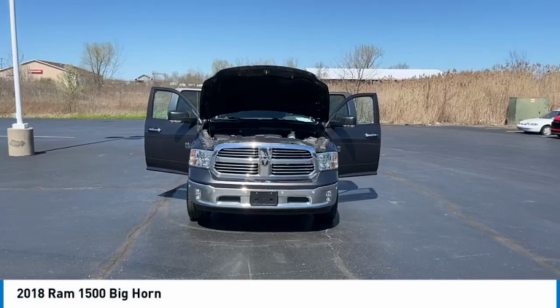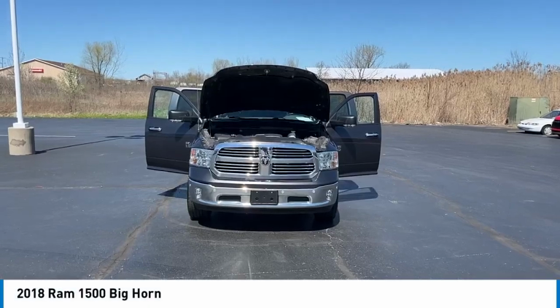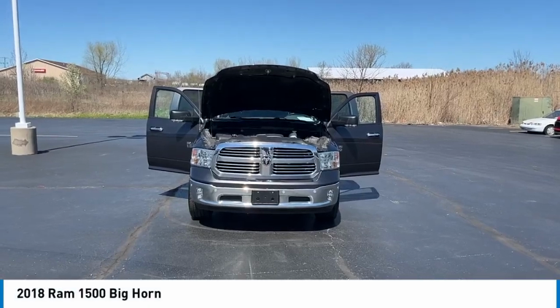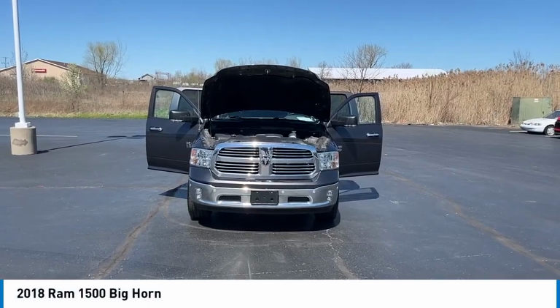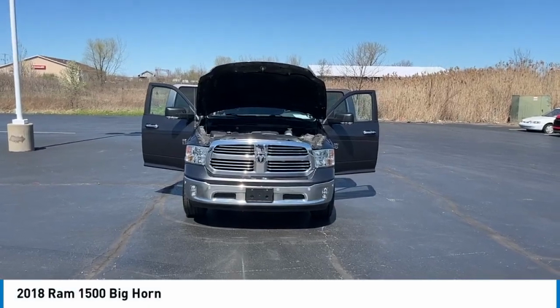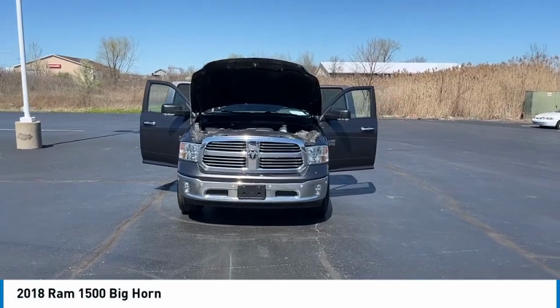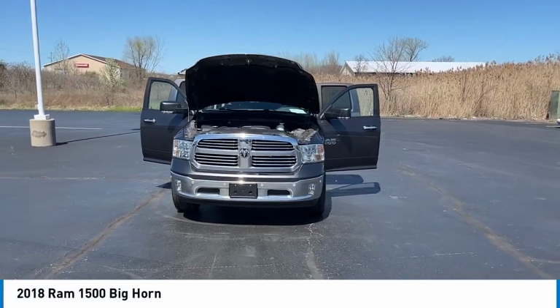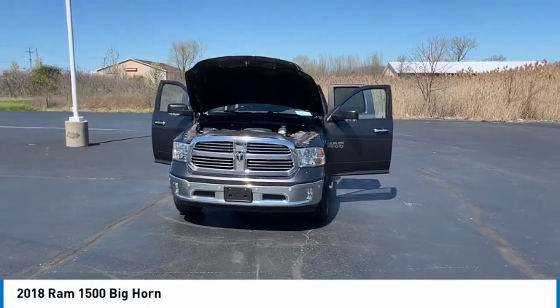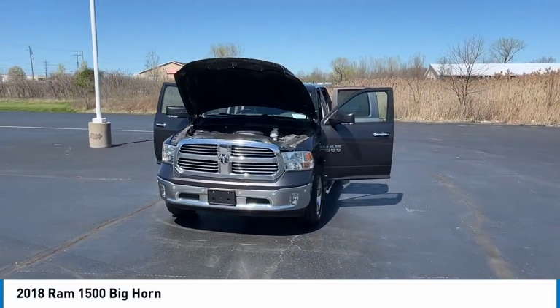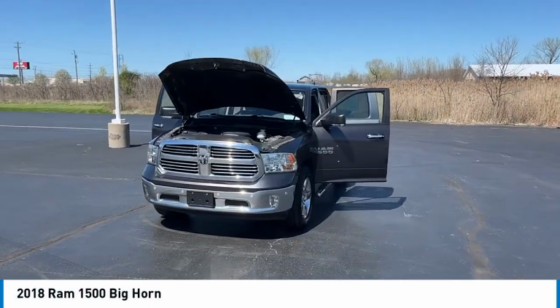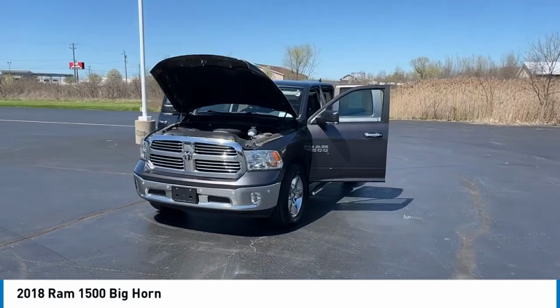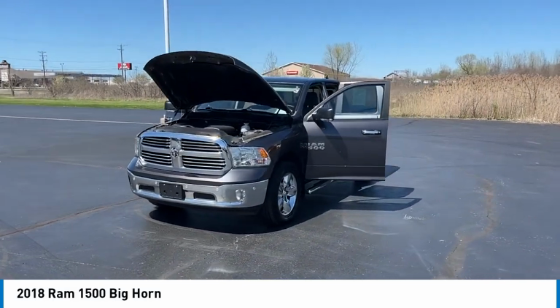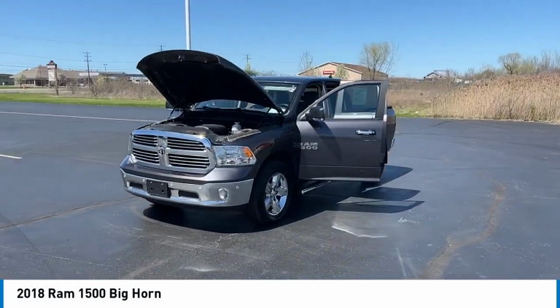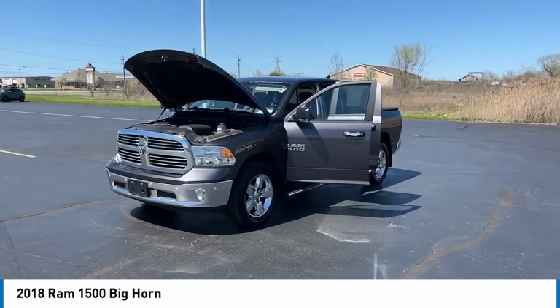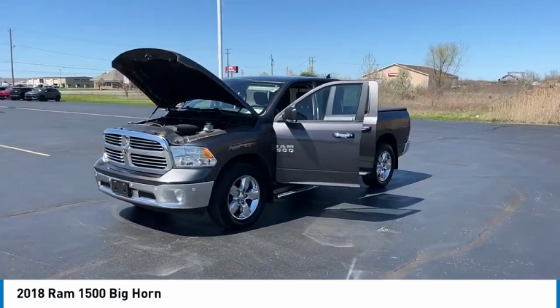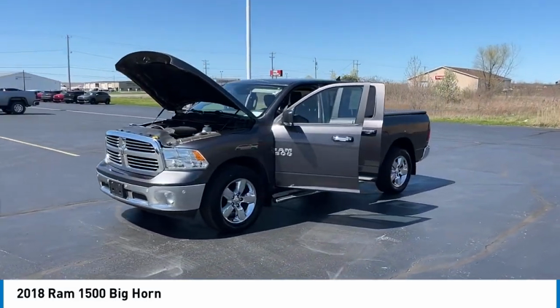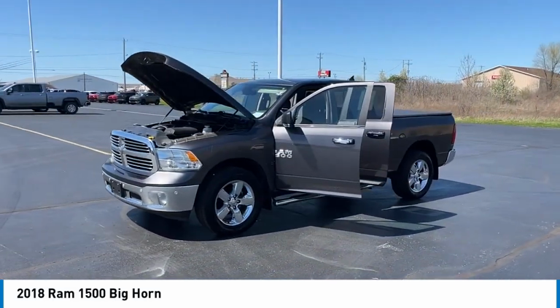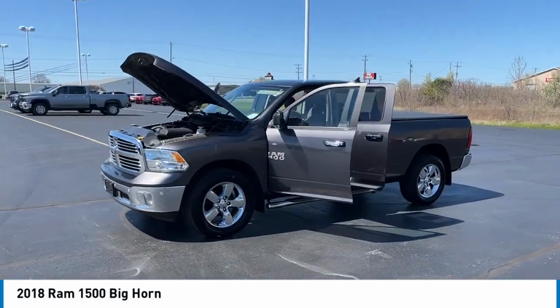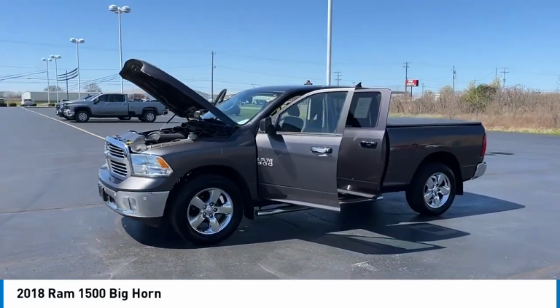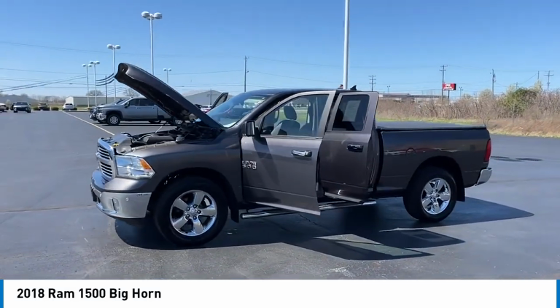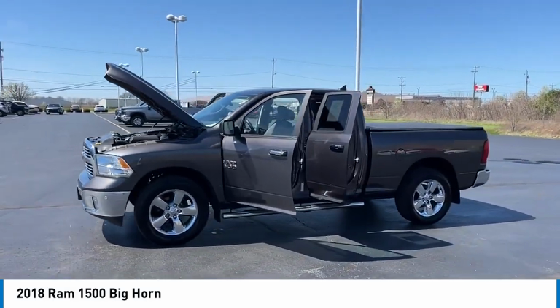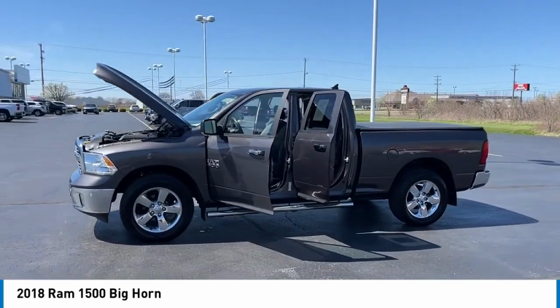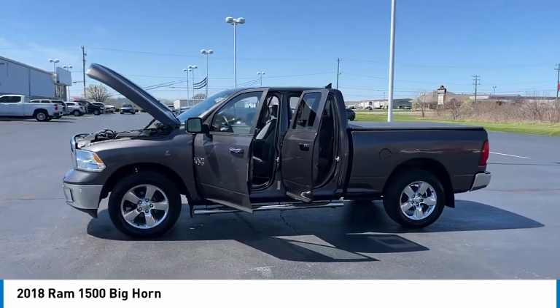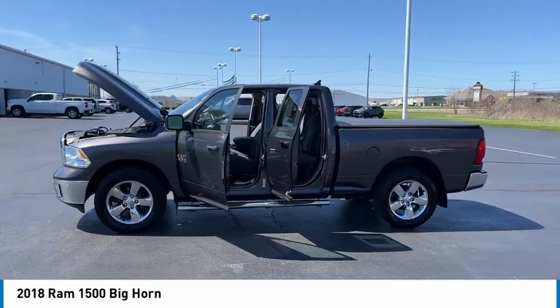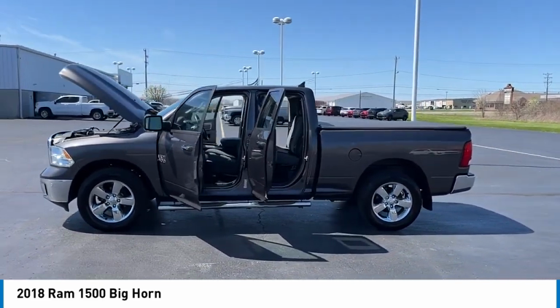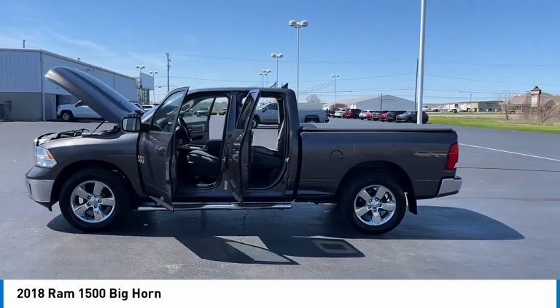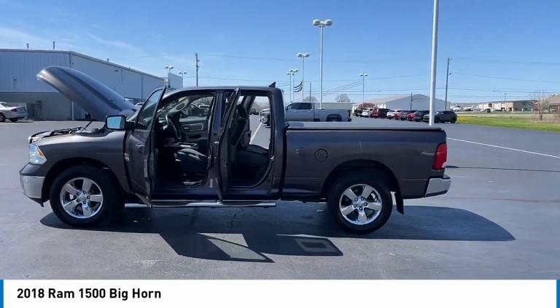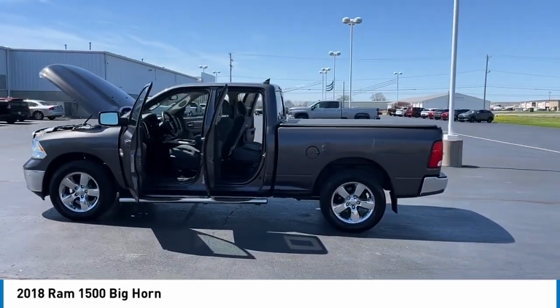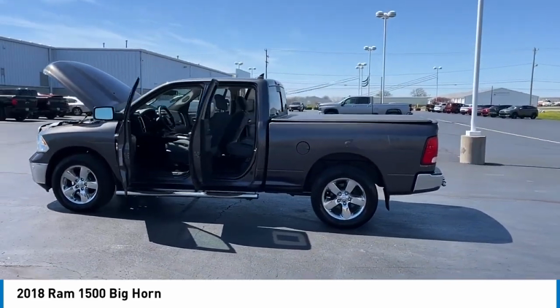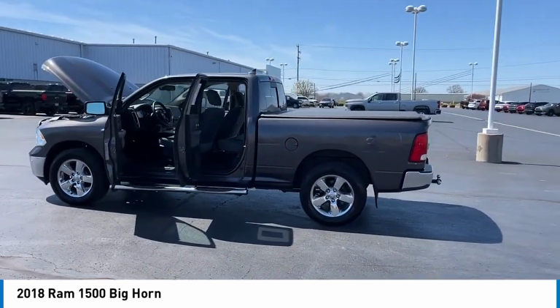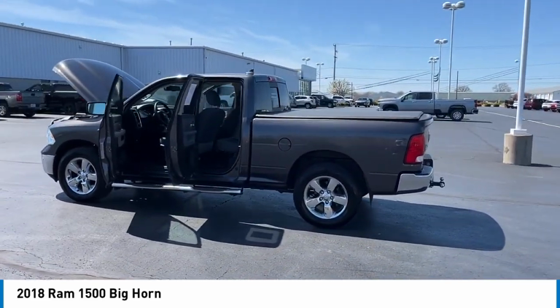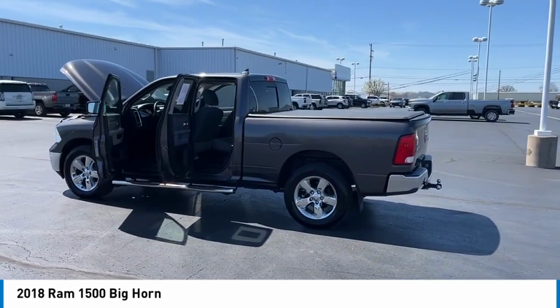We are pleased to show you the 2018 Ram 1500. The Ram 1500 went against the Chevrolet Silverado, Ford F-150, and Toyota Tundra, which are all excellent trucks in their own right. The Ram took home the prize for its well-rounded strengths.